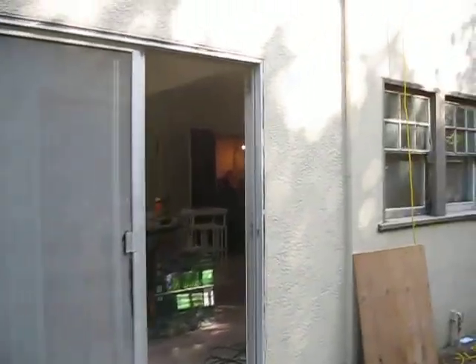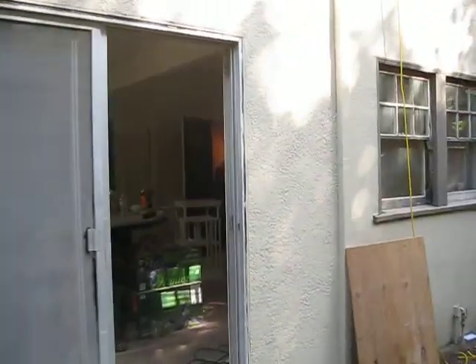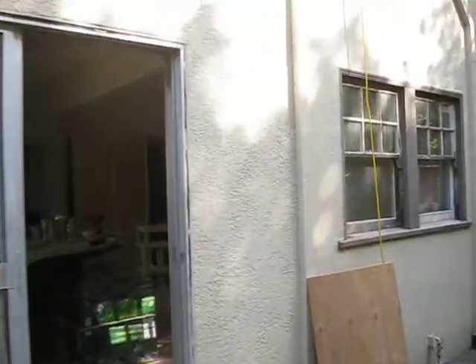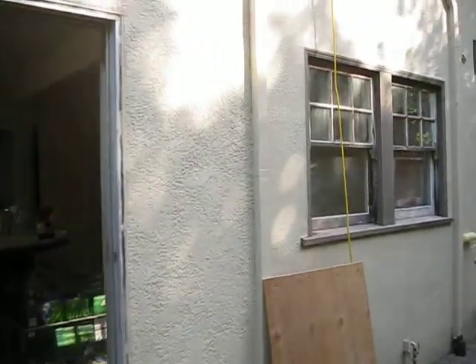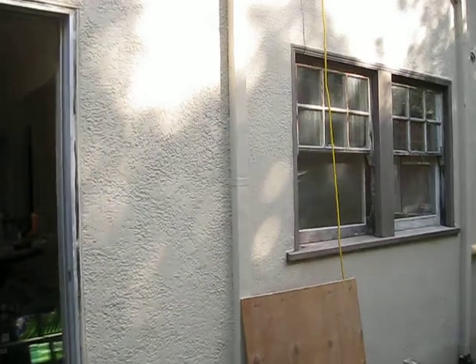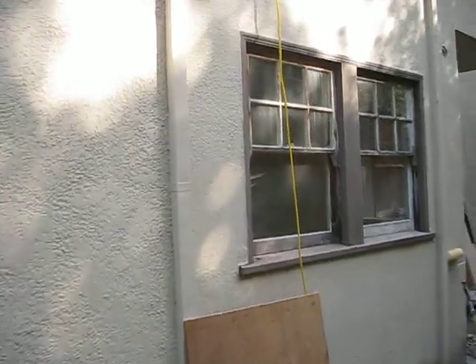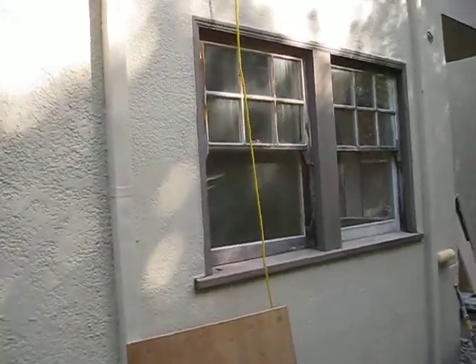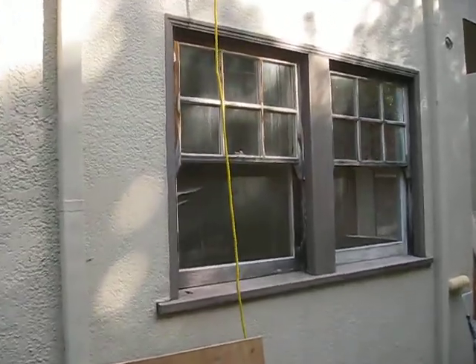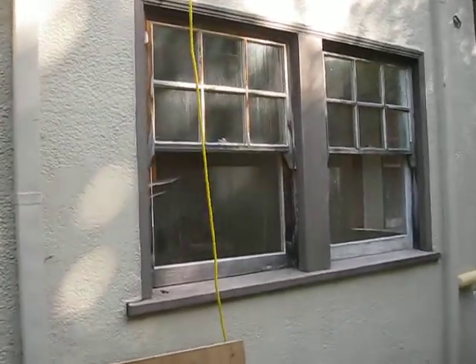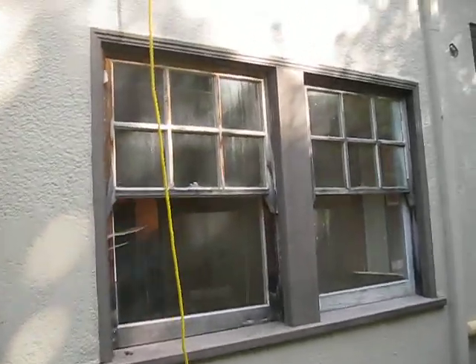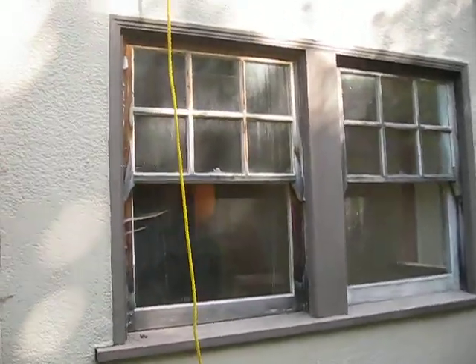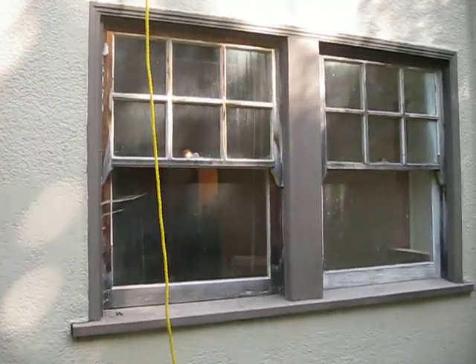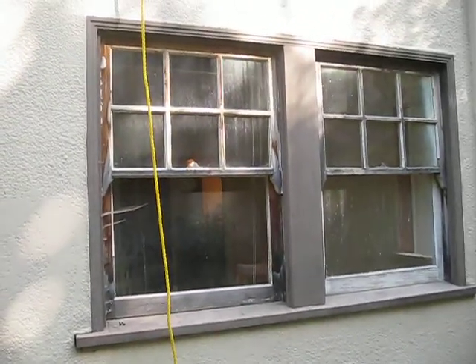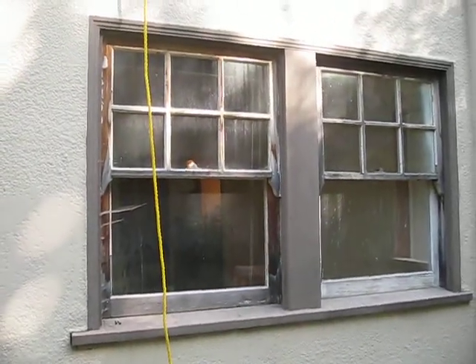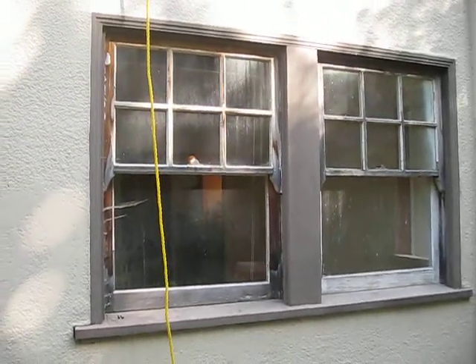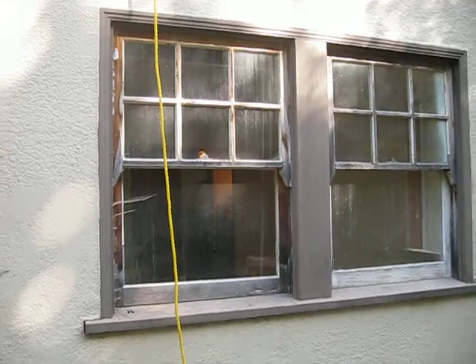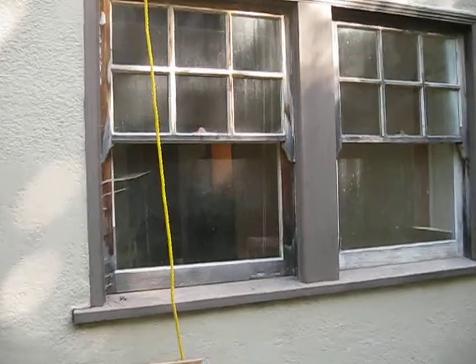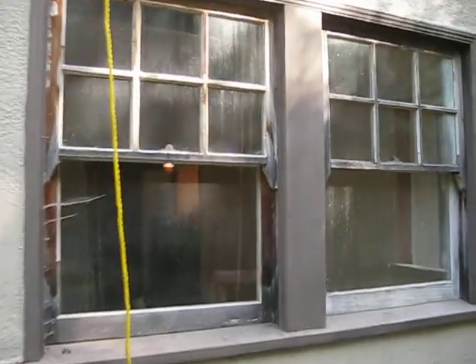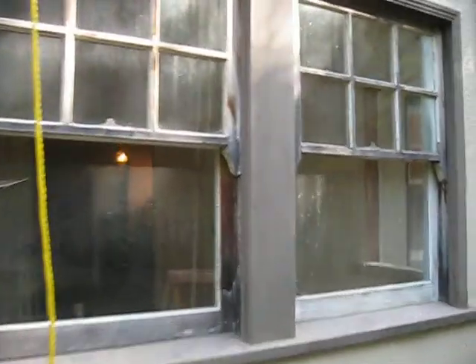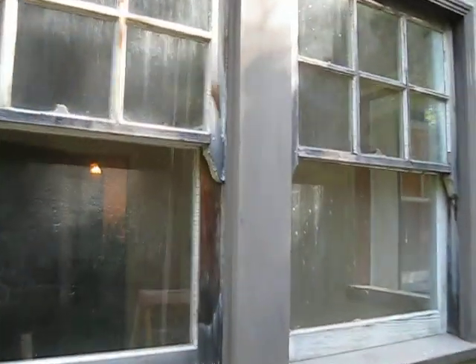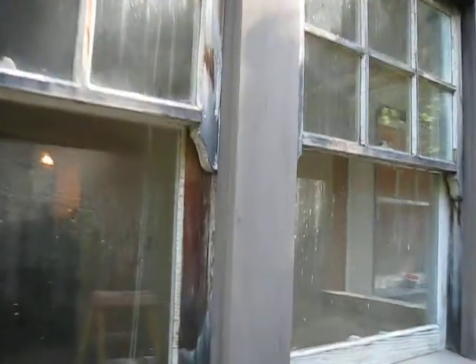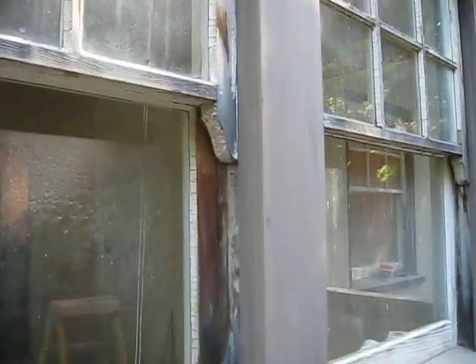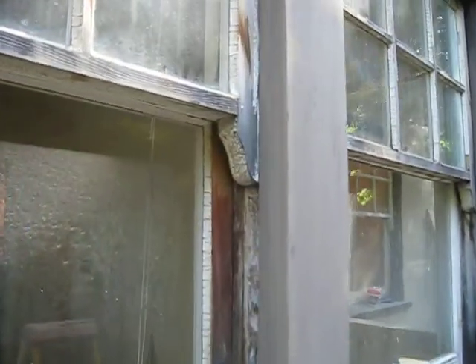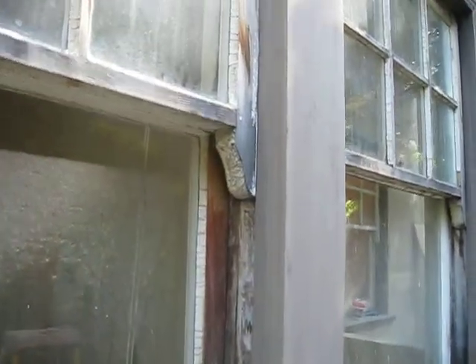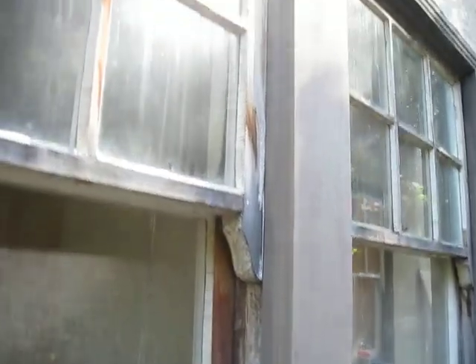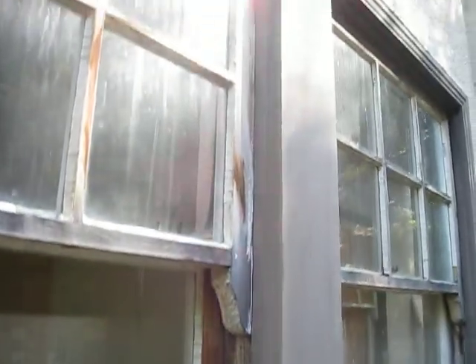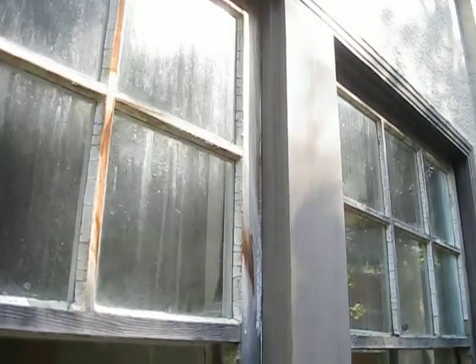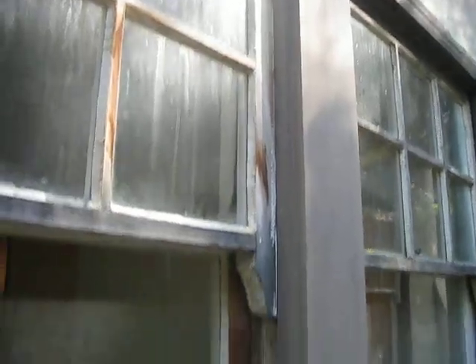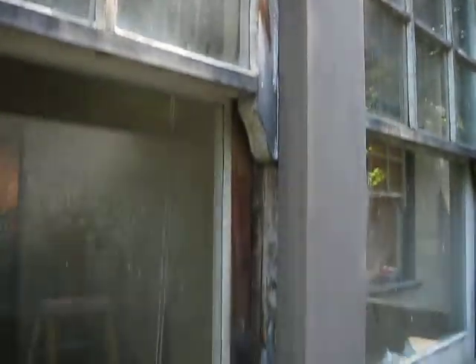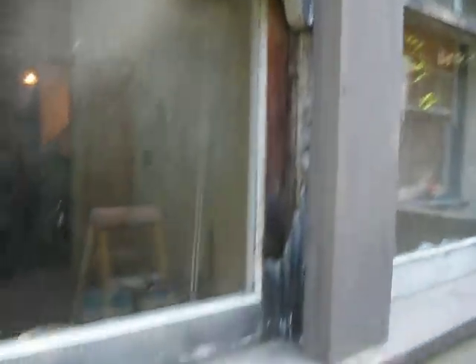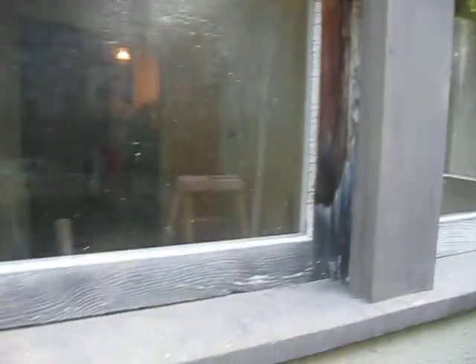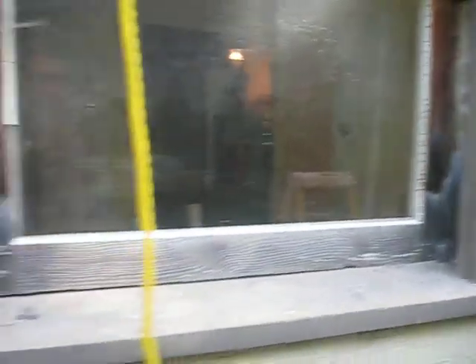Over here we're doing block window installations for single hungs. They should look very similar. Basically what we do is we just go inside that stop and we take out that original lug and the two sashes and then we put in a new window.